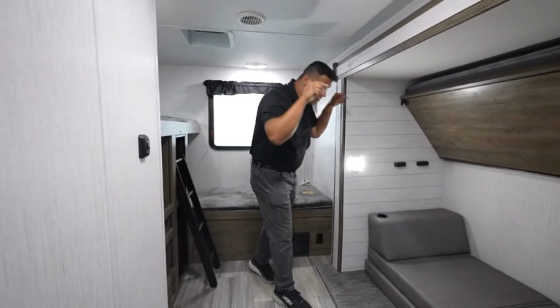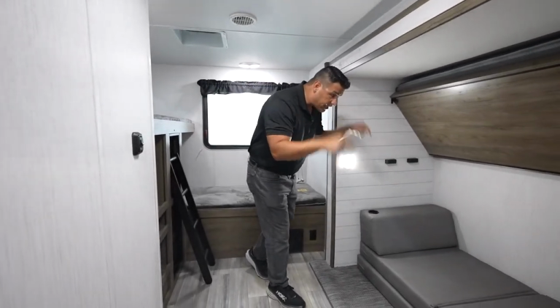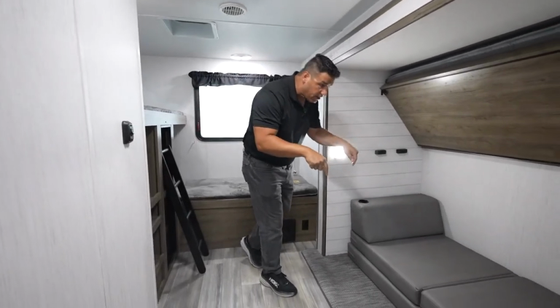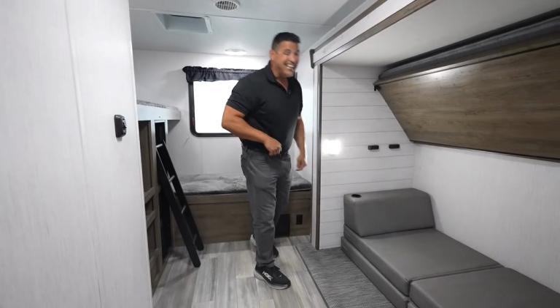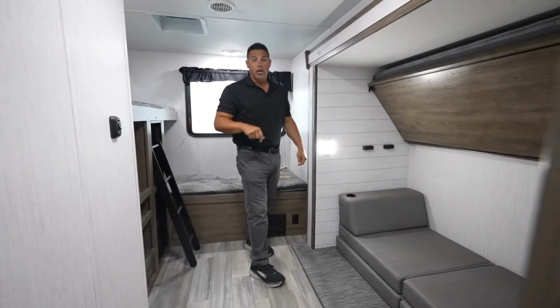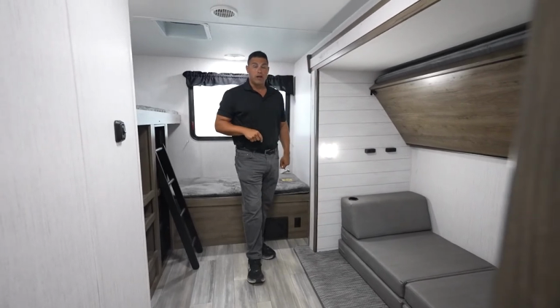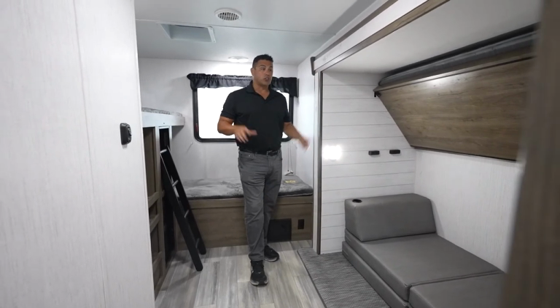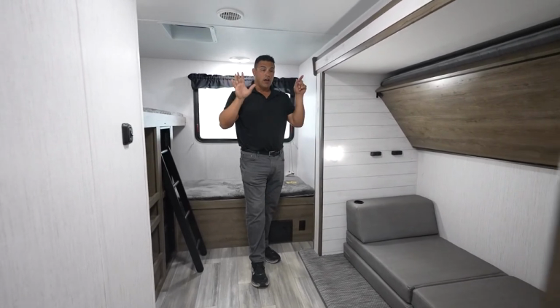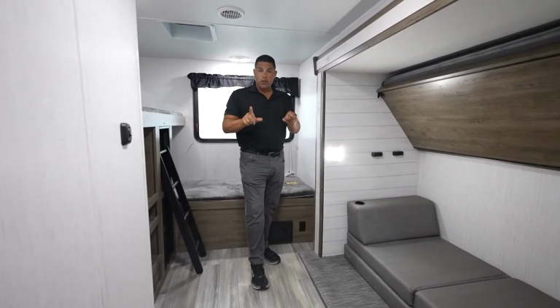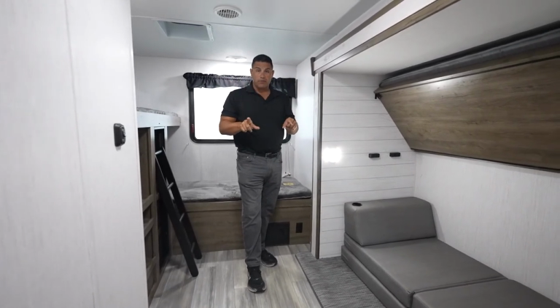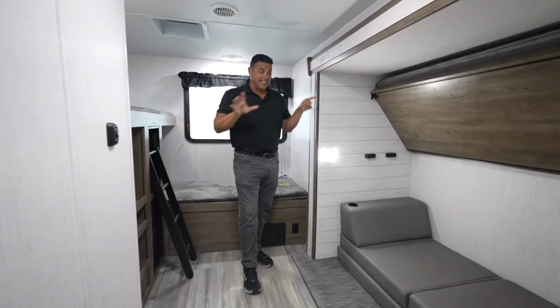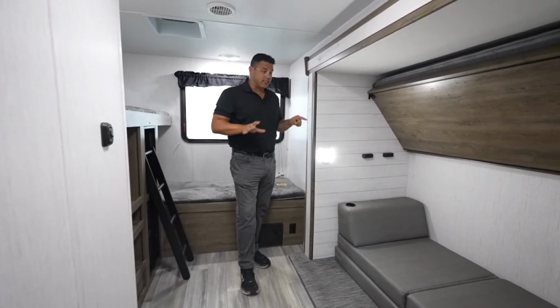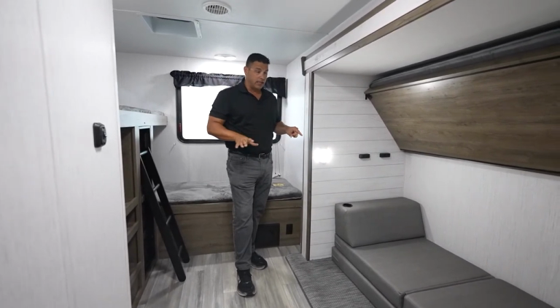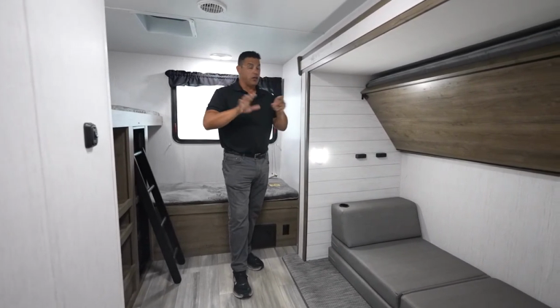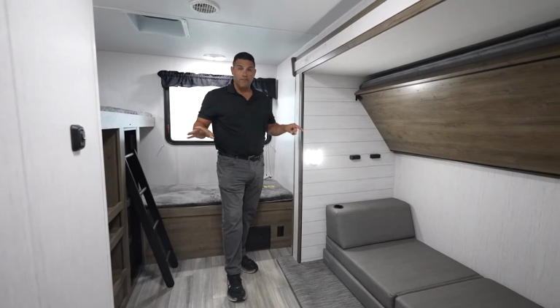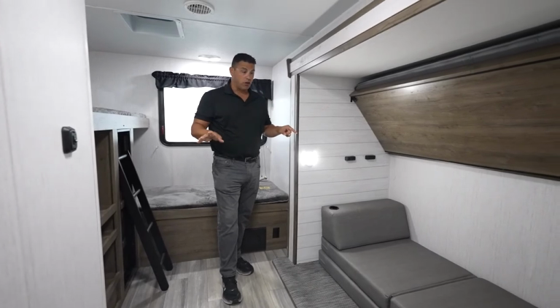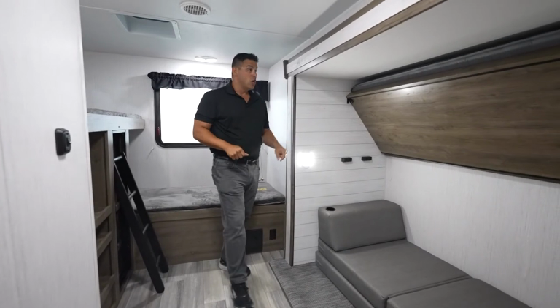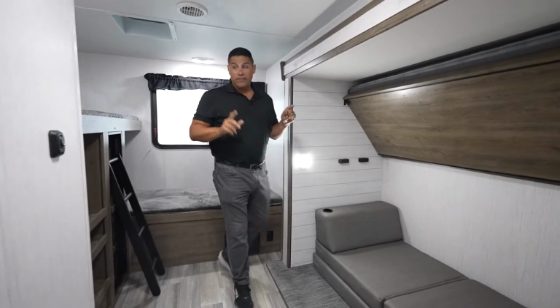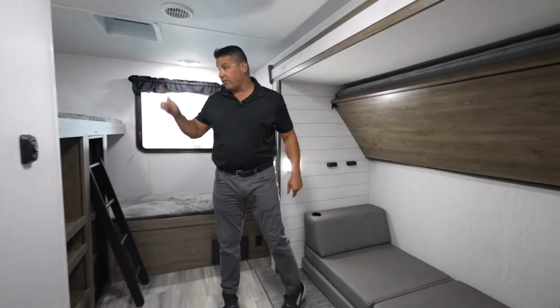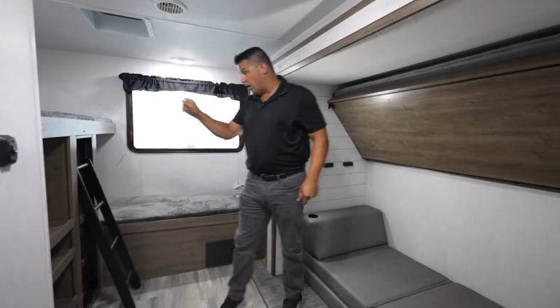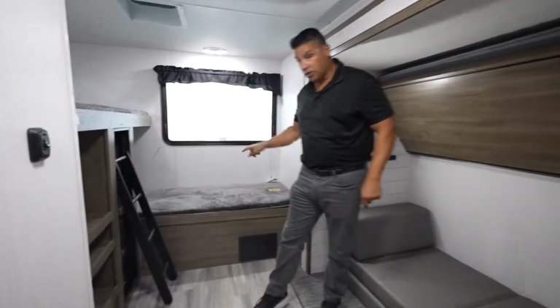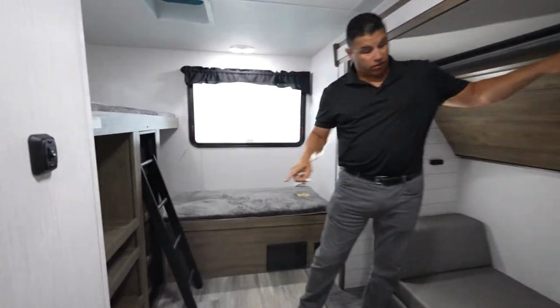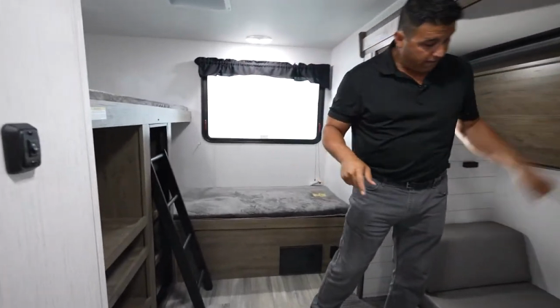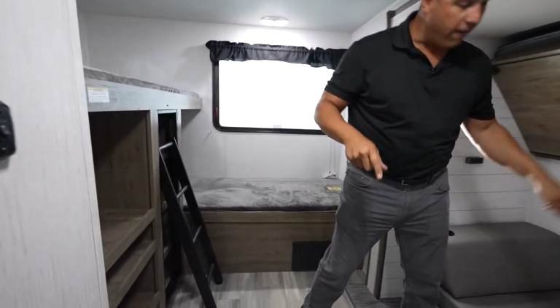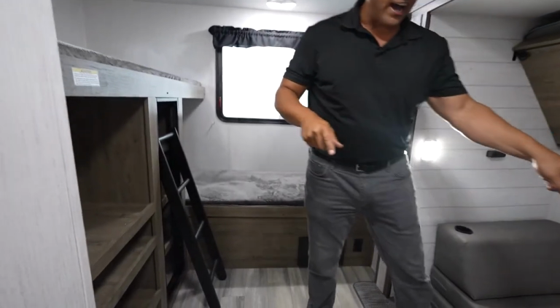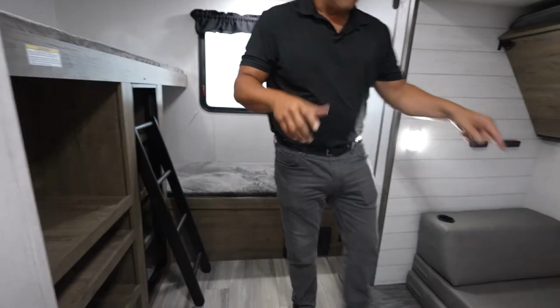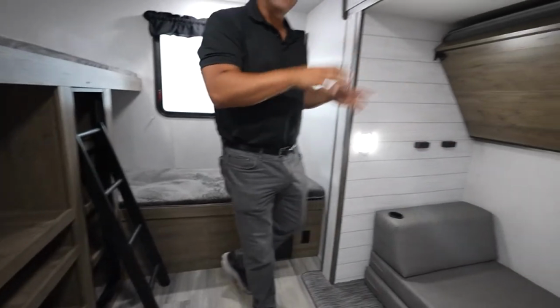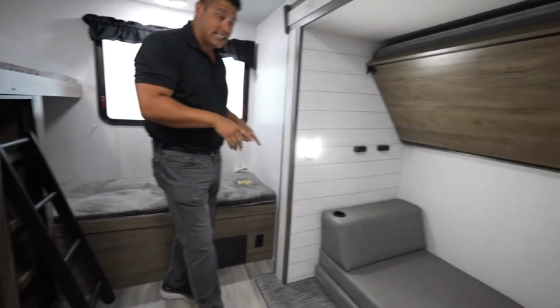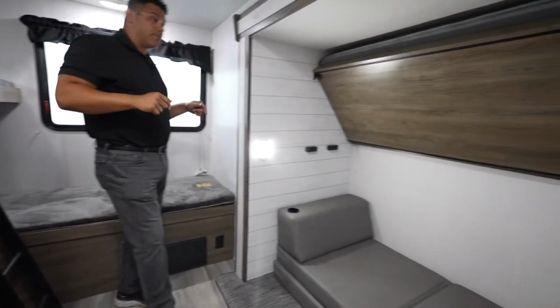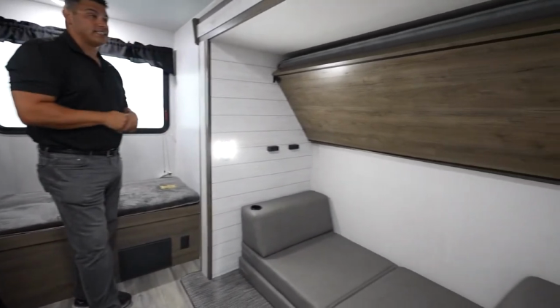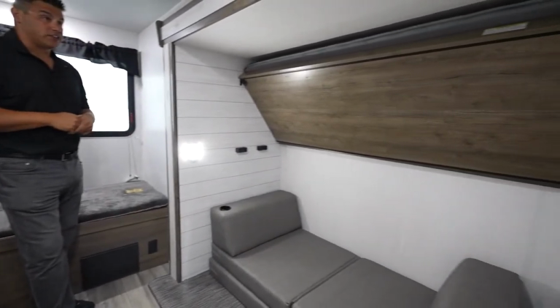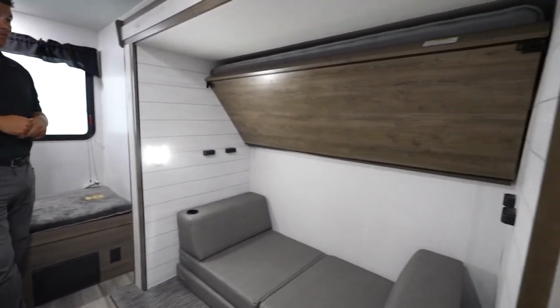We are going to start here in the bunk room area. For you families that need a lot of sleeping, you're going to love this floor plan. You have sleeping for one, two, three, four, five, maybe six, depending on the size of your little campers.